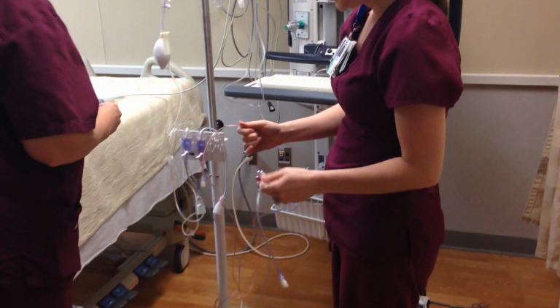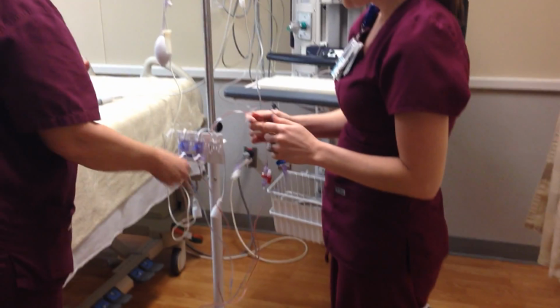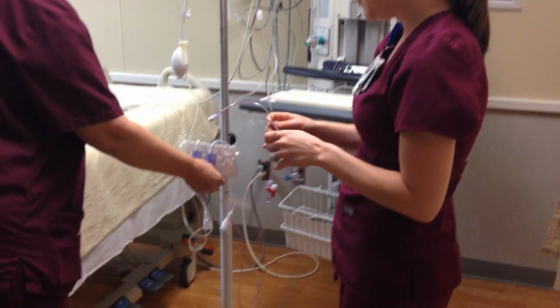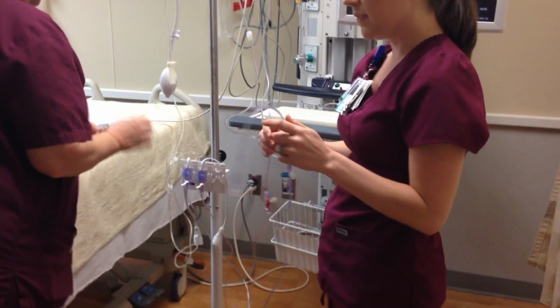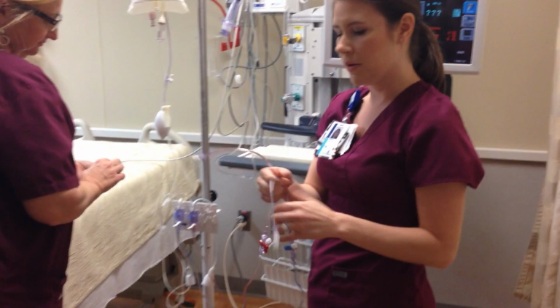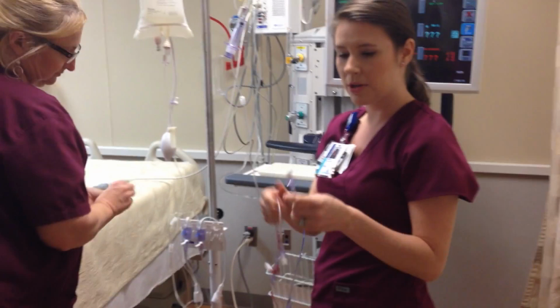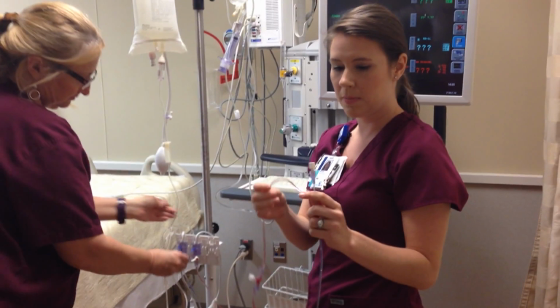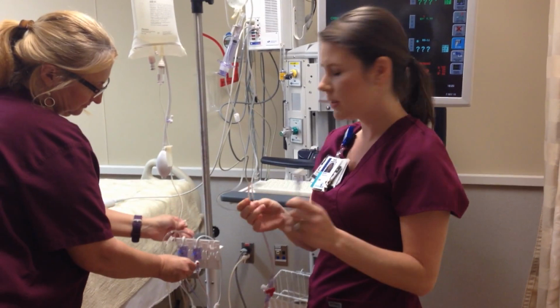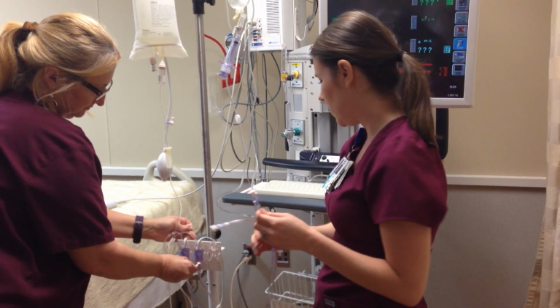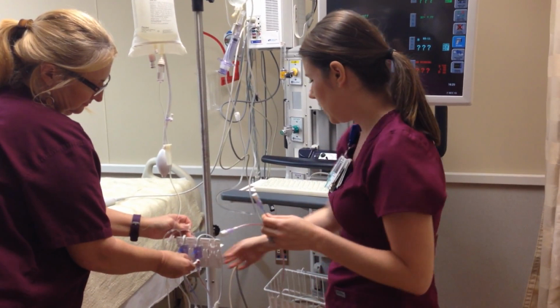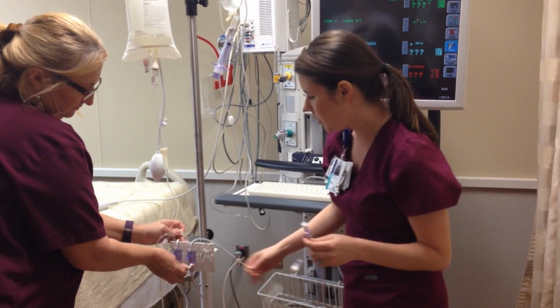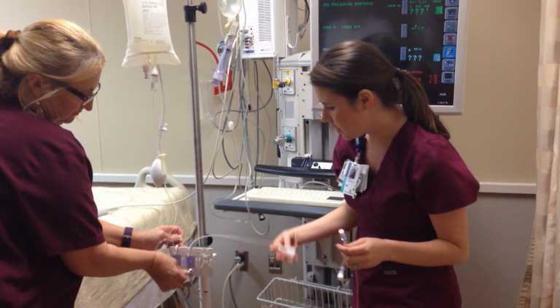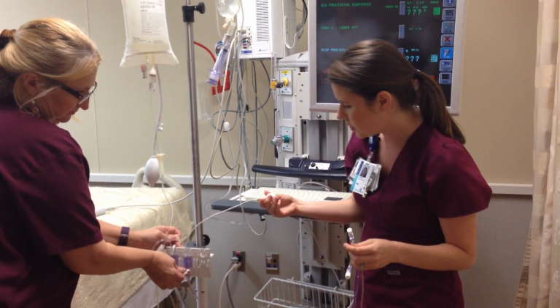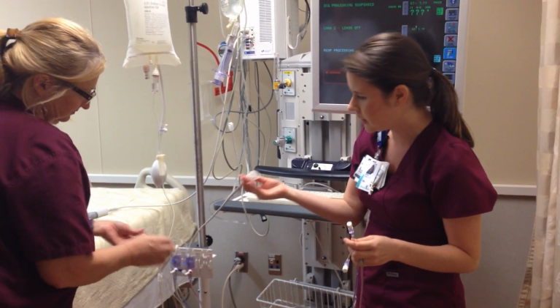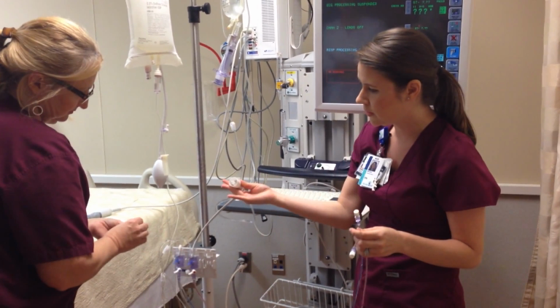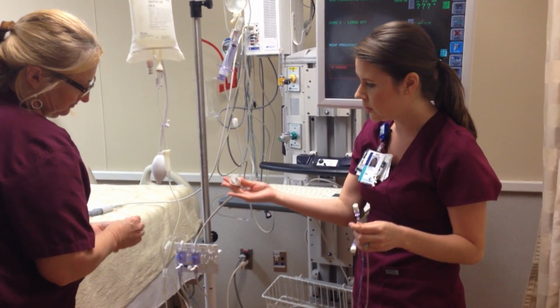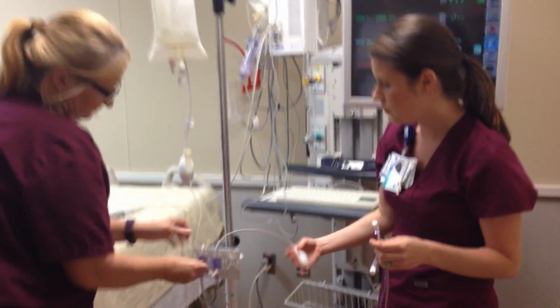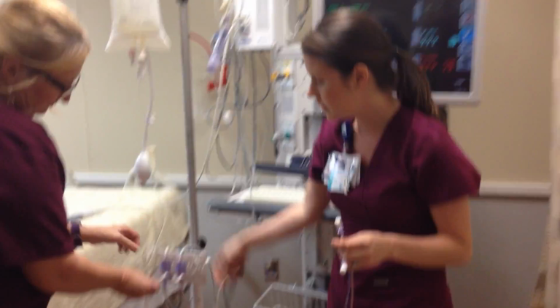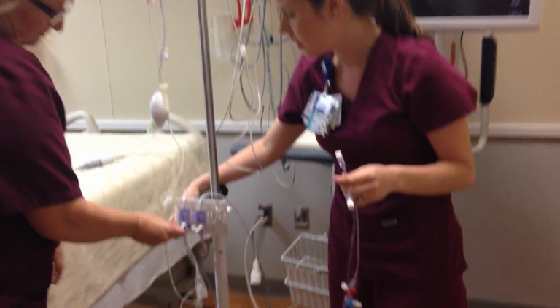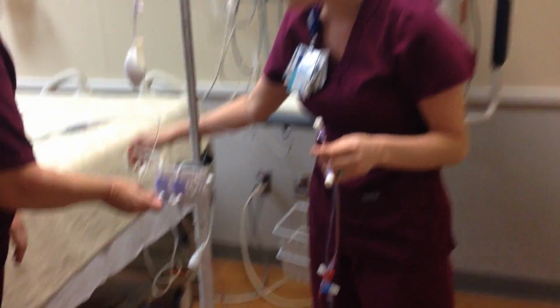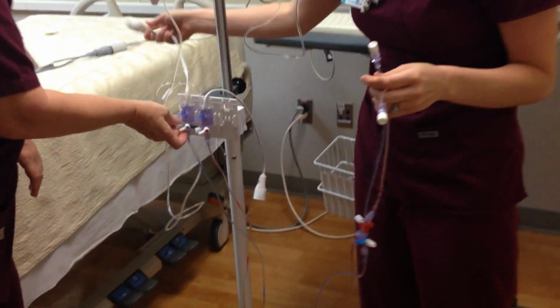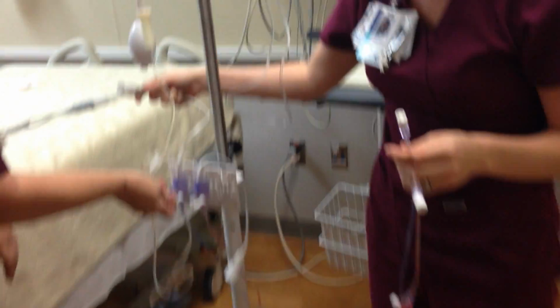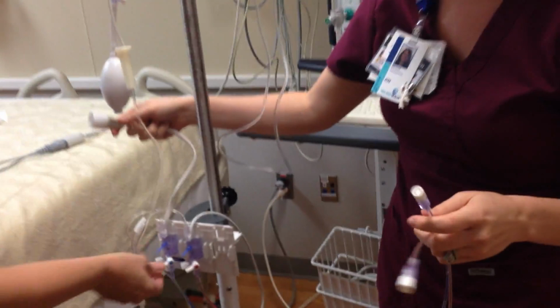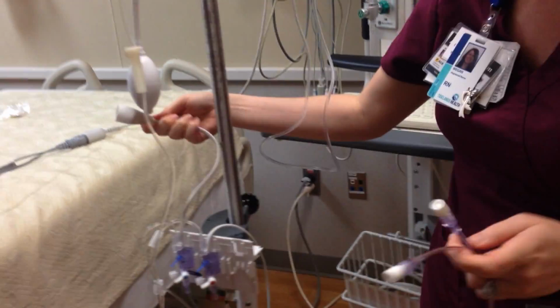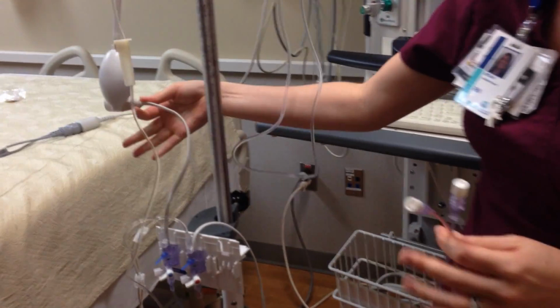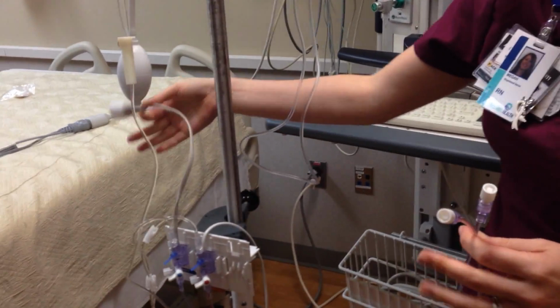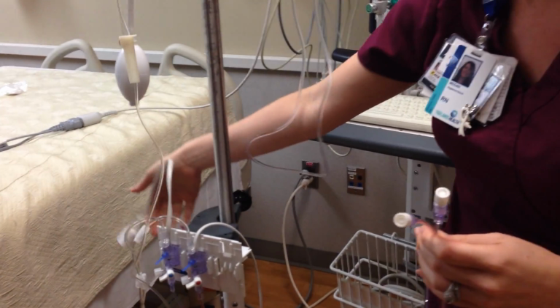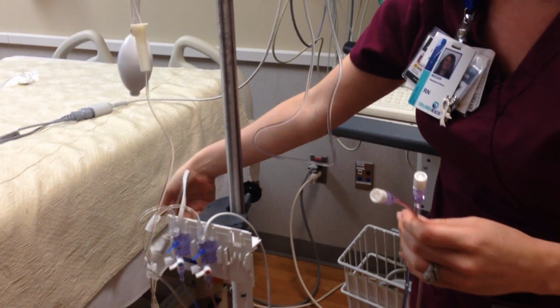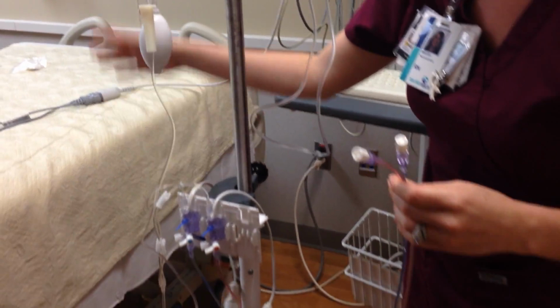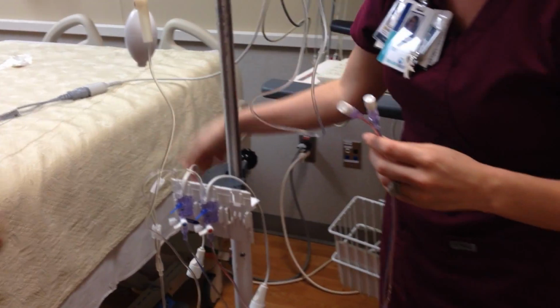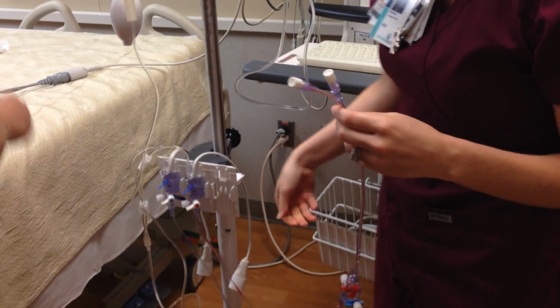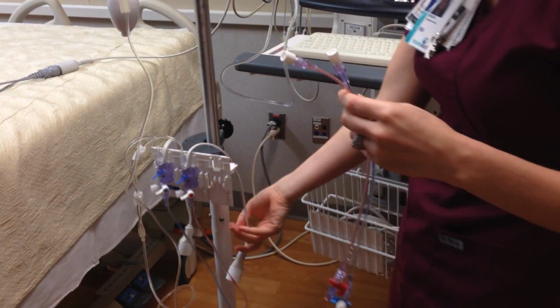Once you've primed both of these, you want to make sure you keep the ends sterile. You'll notice that on your tubings you have two white hookup cables that you're going to use to attach to your pressure cables for the SpaceLabs monitor.